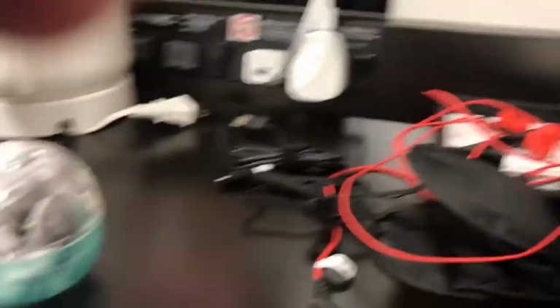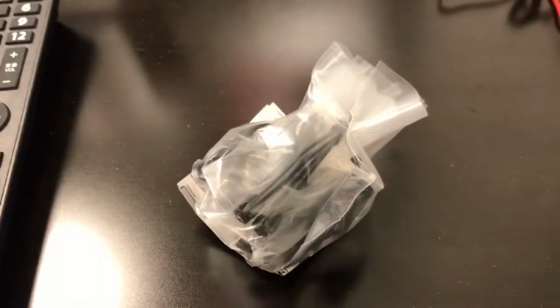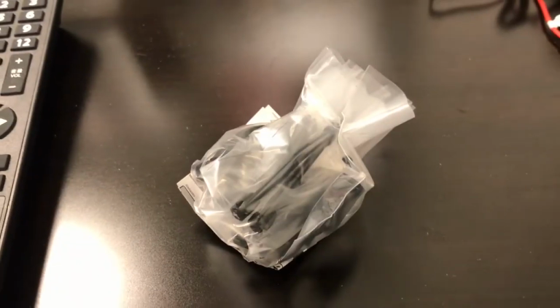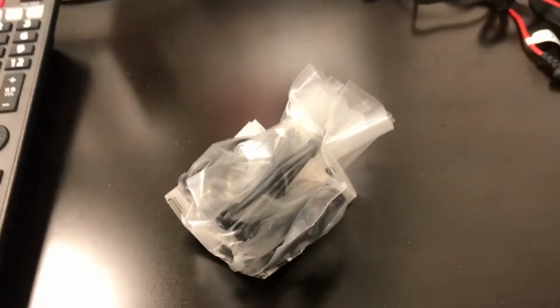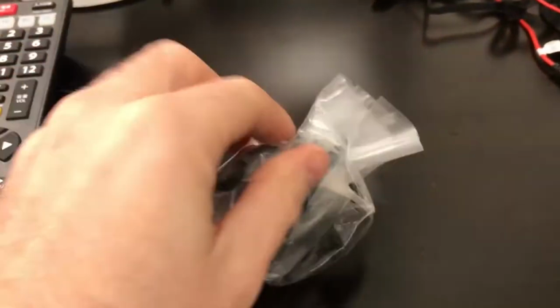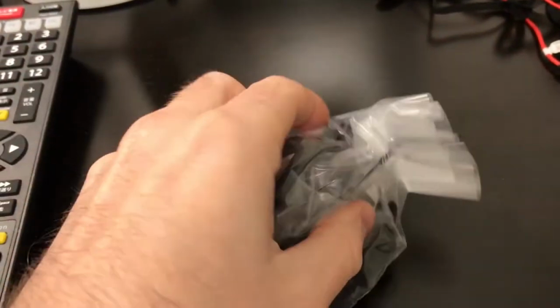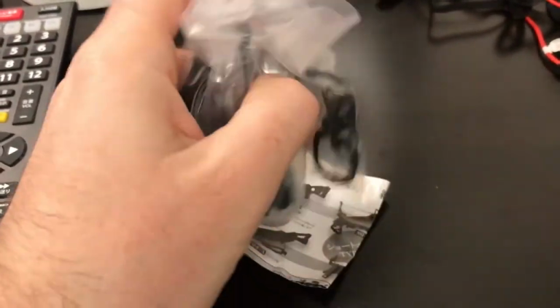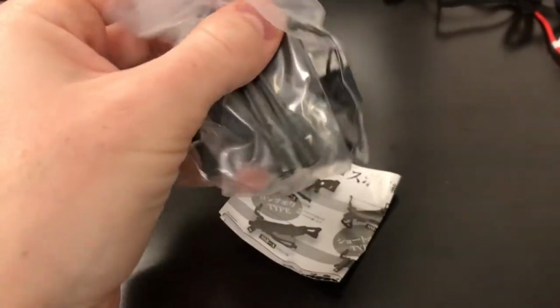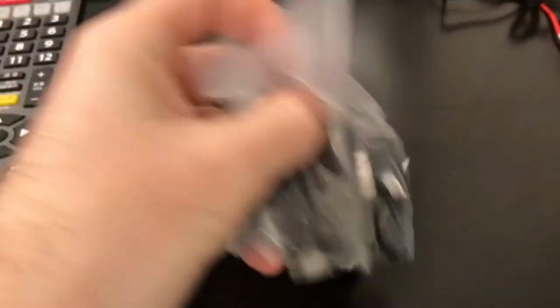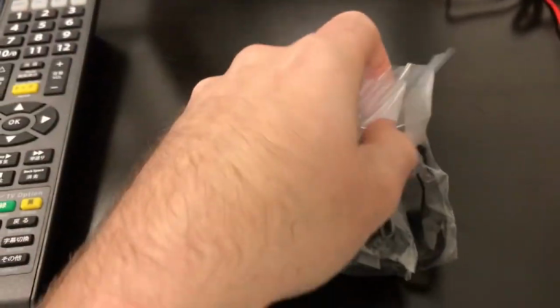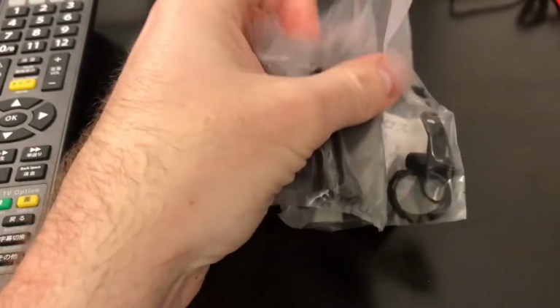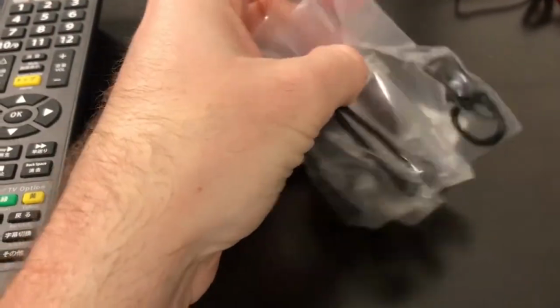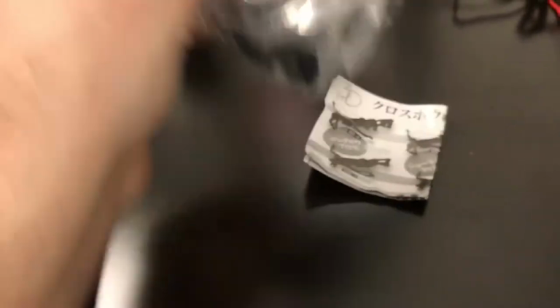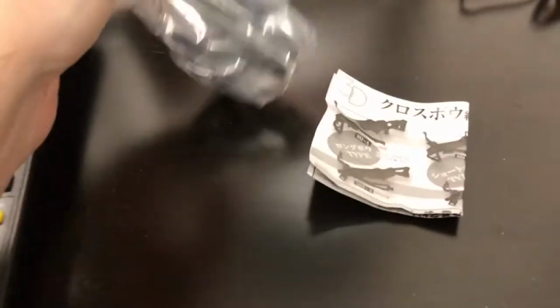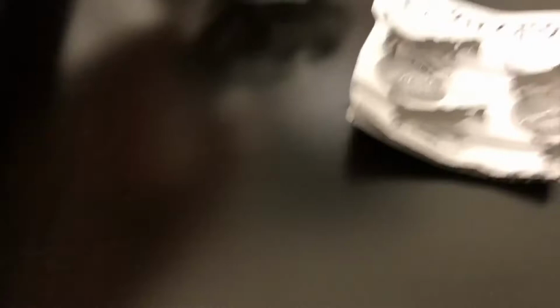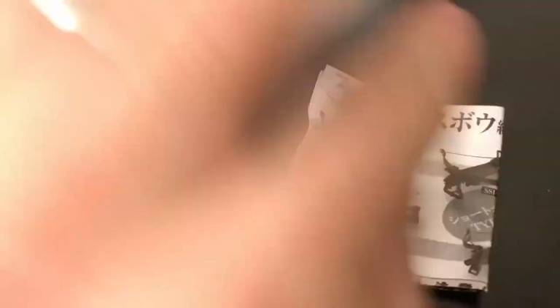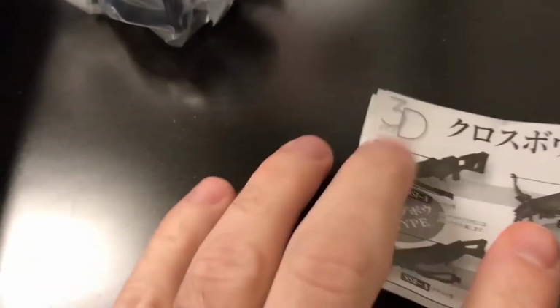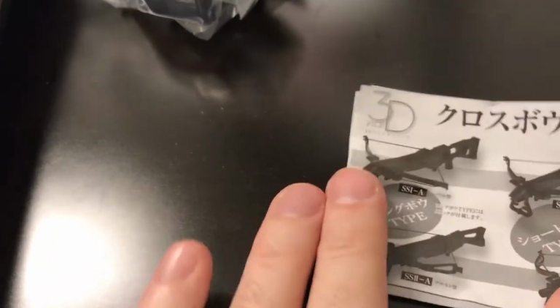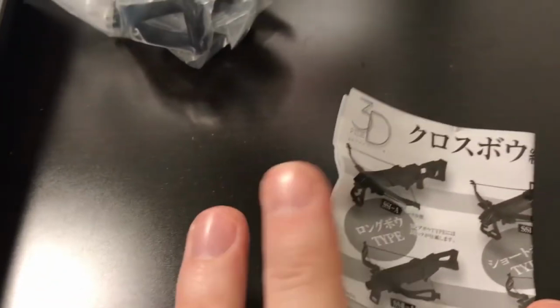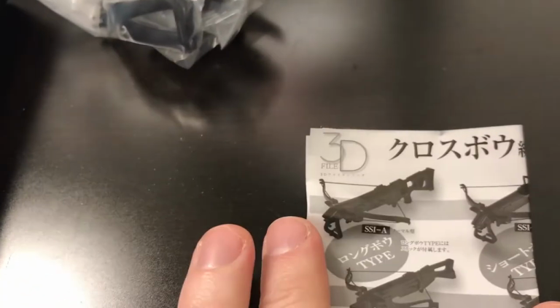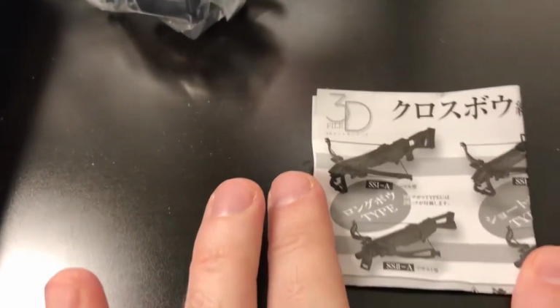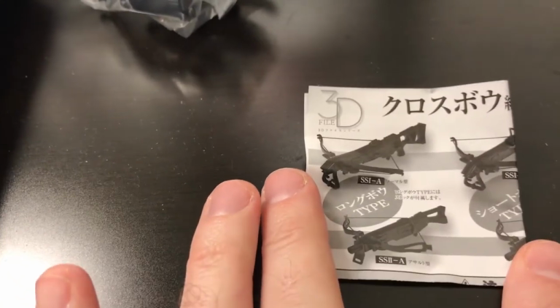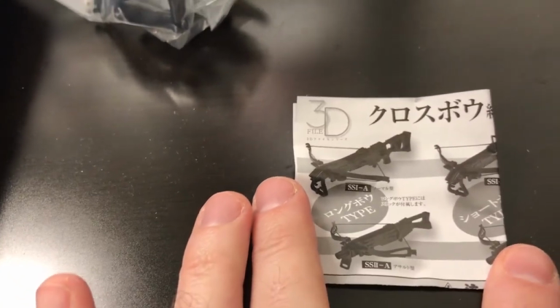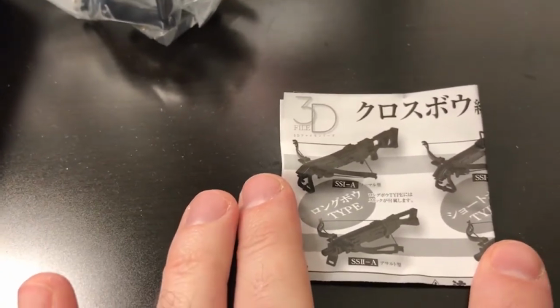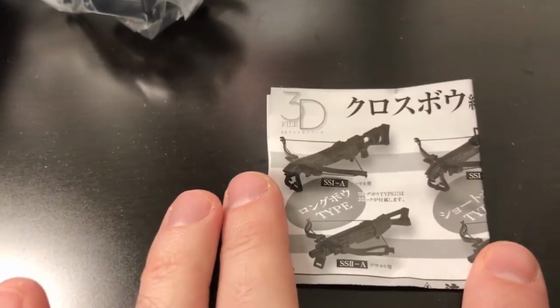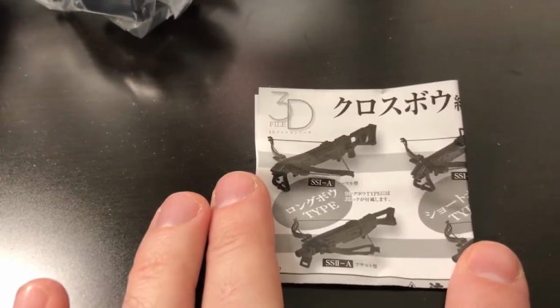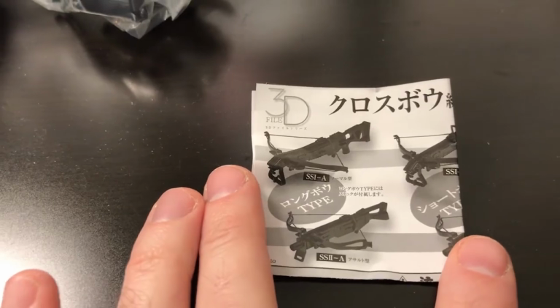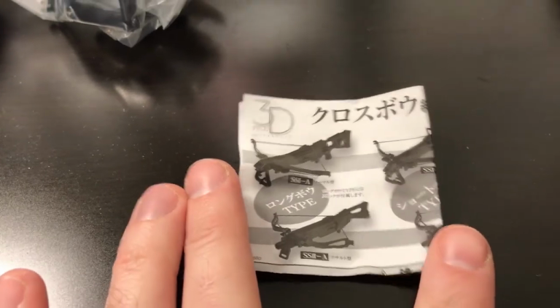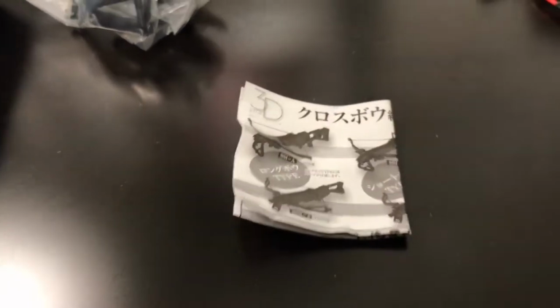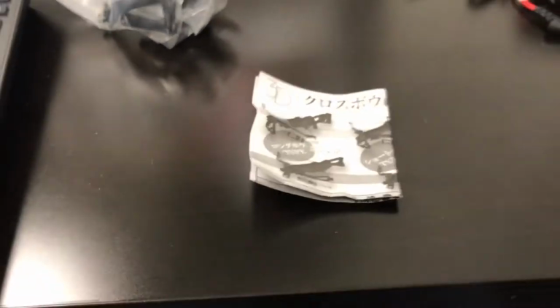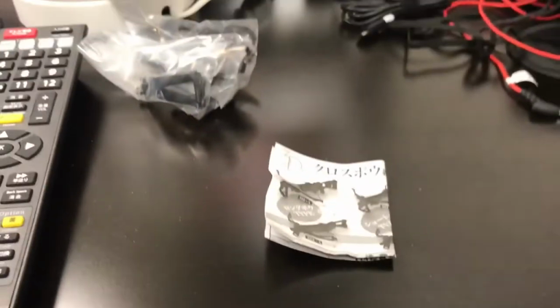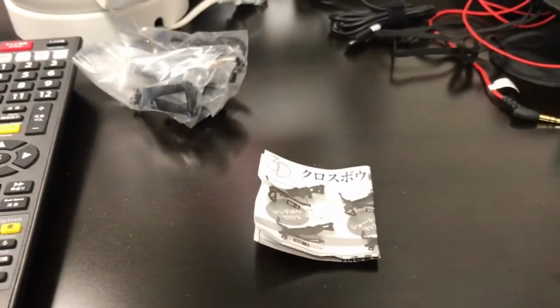Let me put it... here are the component pieces. It's a crossbow — a little, tiny crossbow. I was like, what the hell is this? So I'm gonna put it together and then I'll fire it.